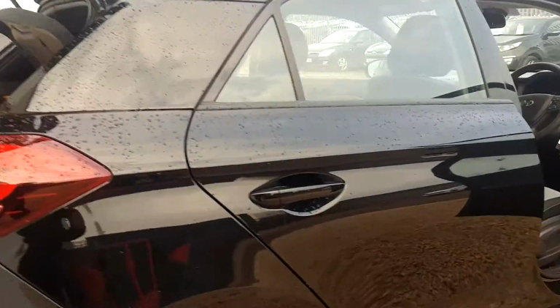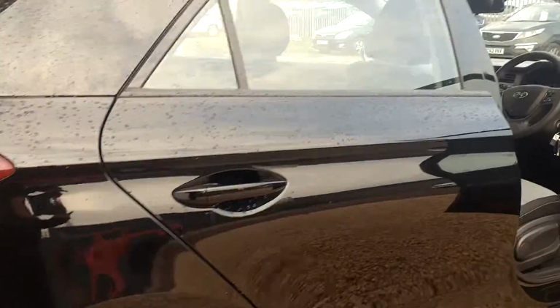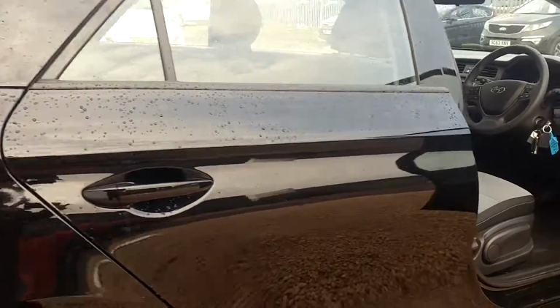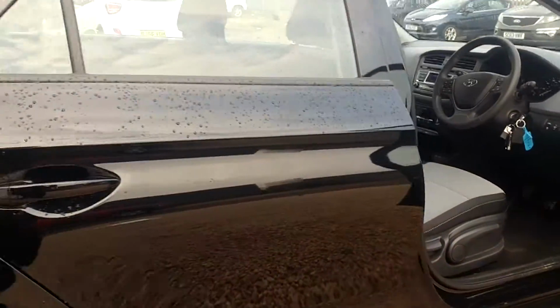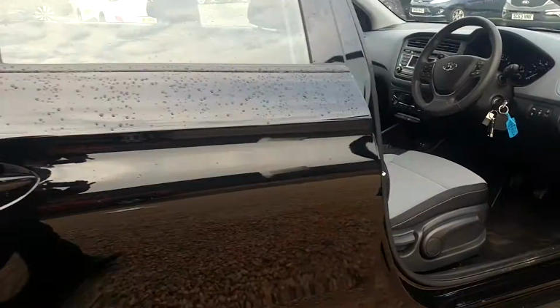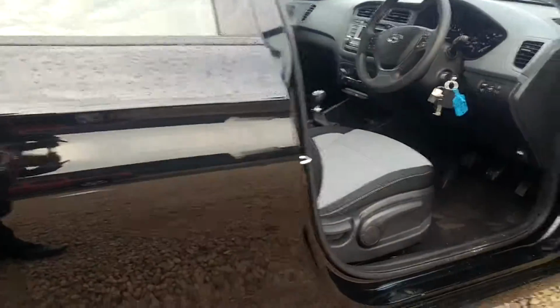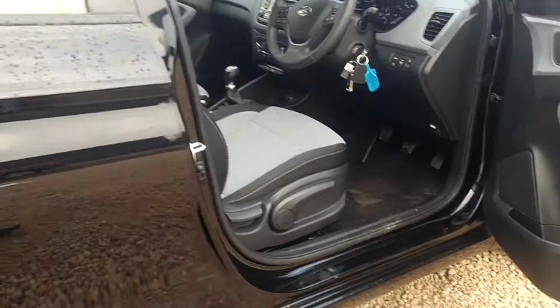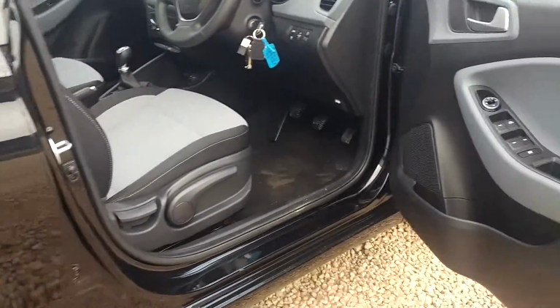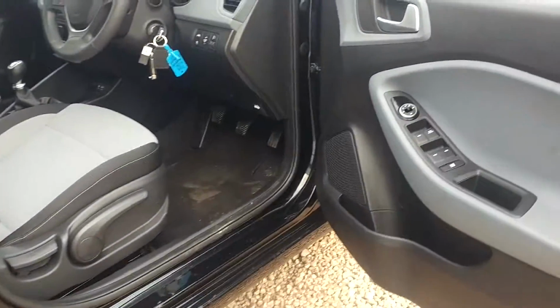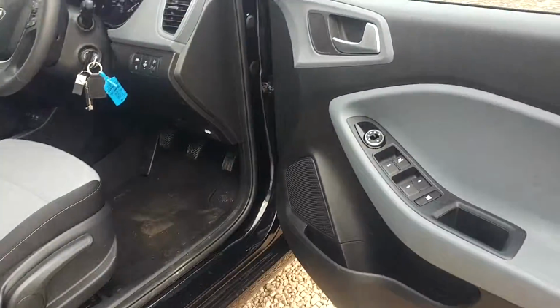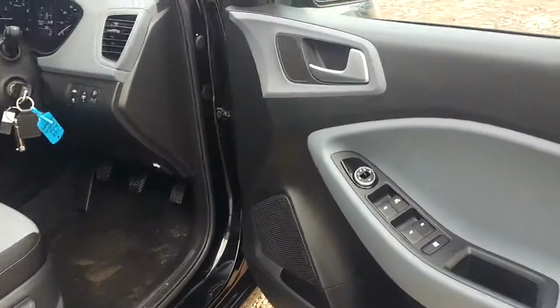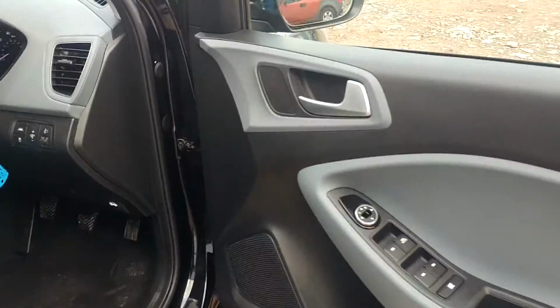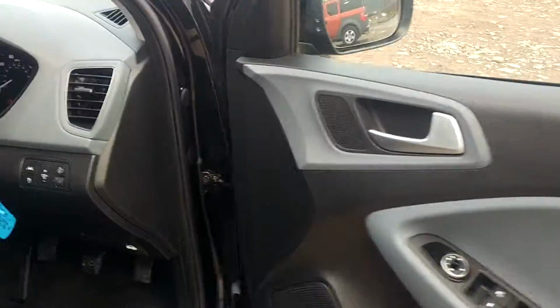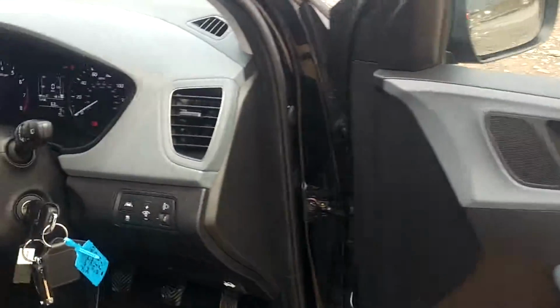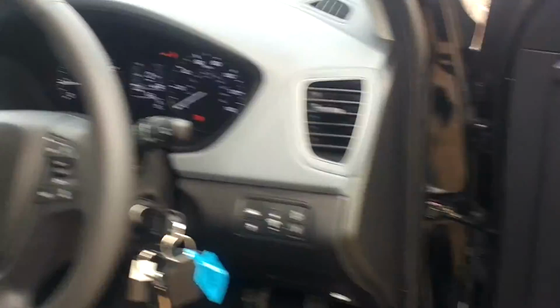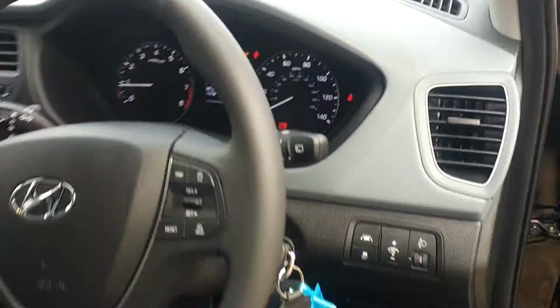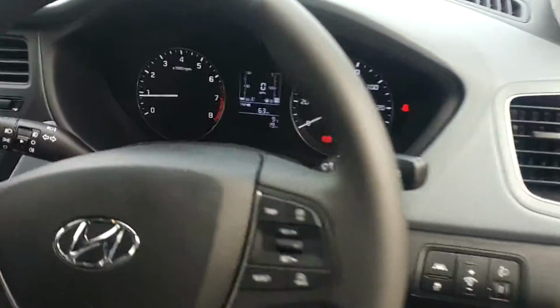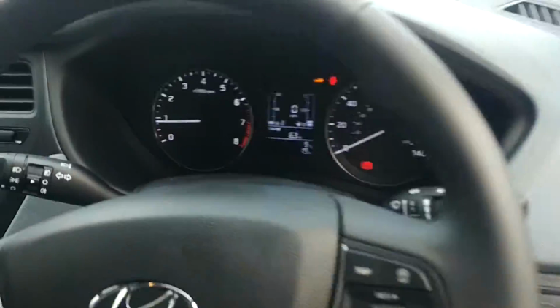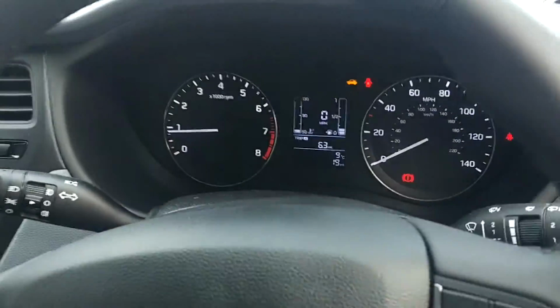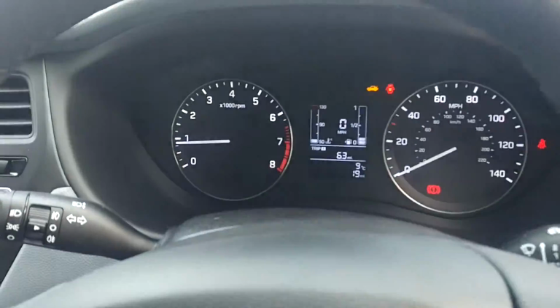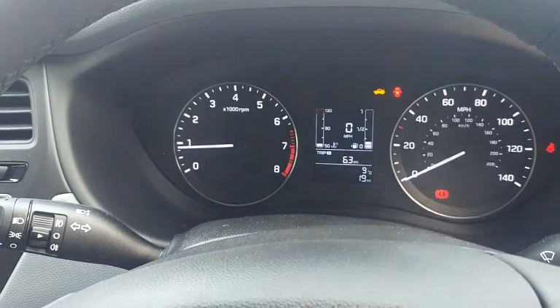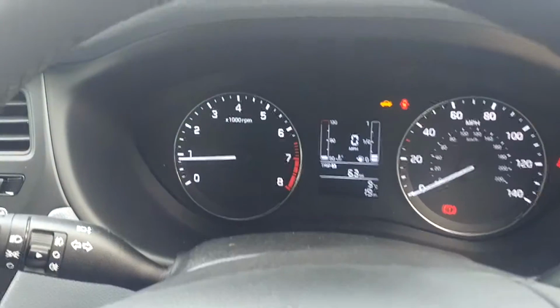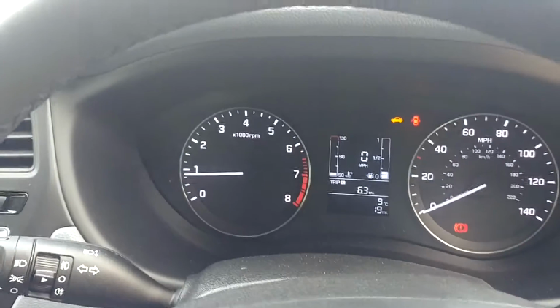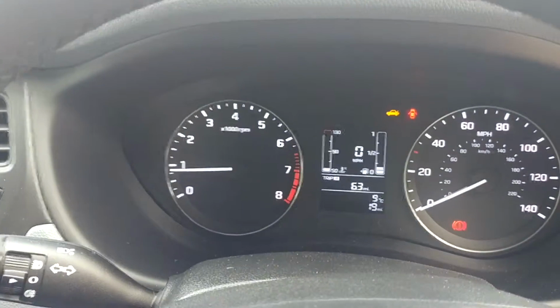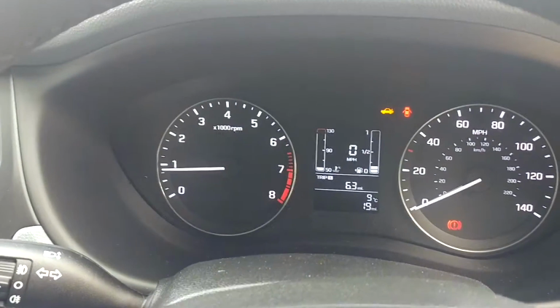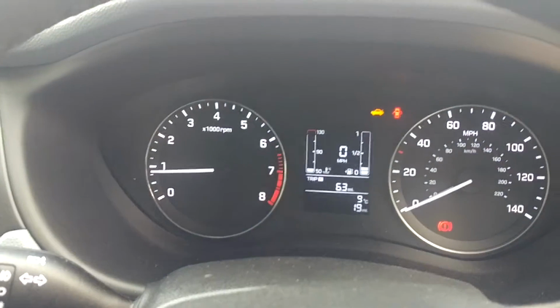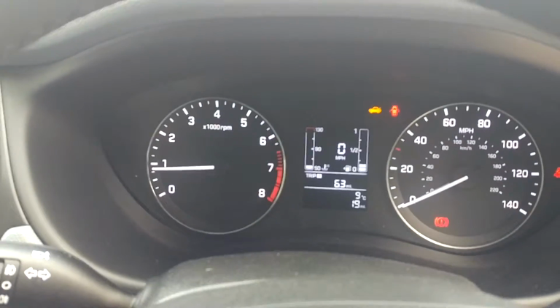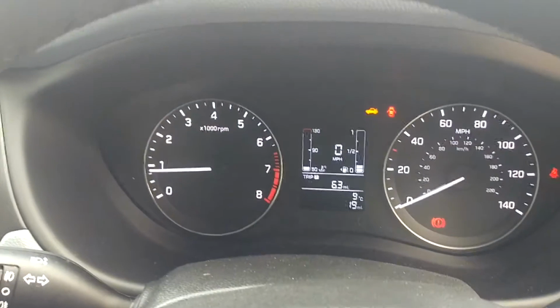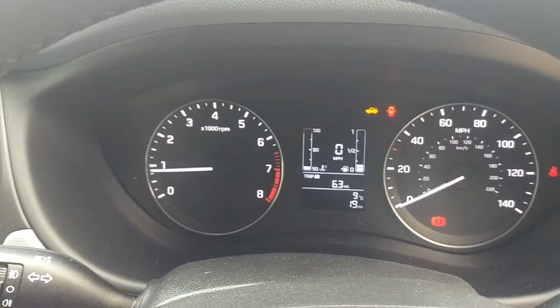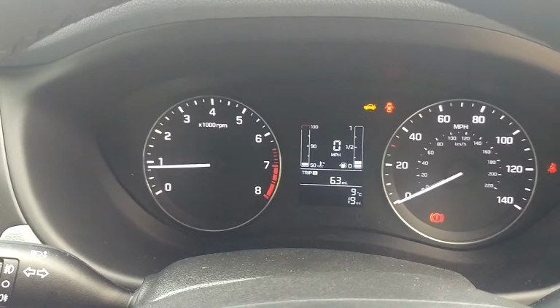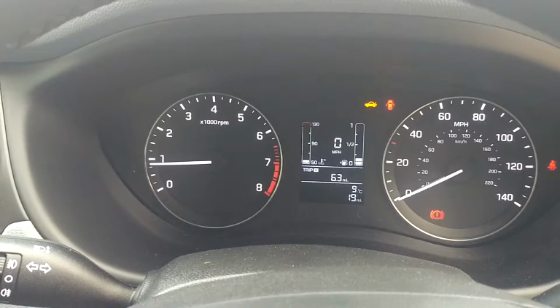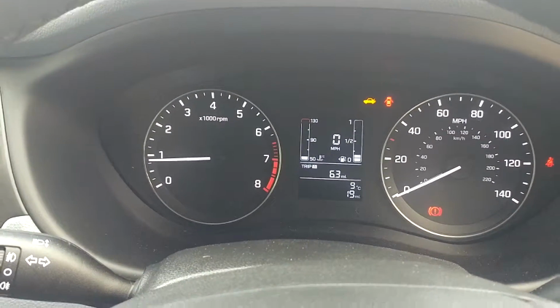As the car is virtually new, it's in perfect condition and I've left the ignition on so that you can see only 19 miles currently on the clock.